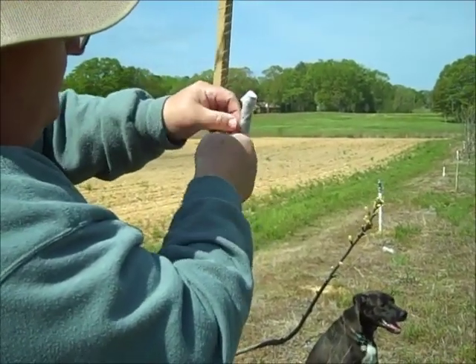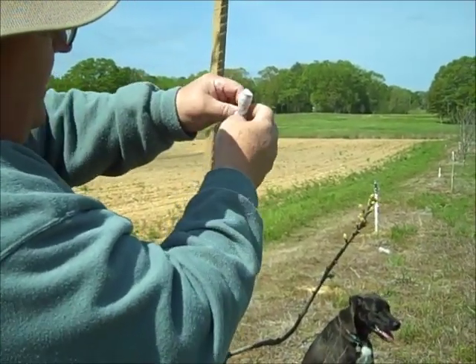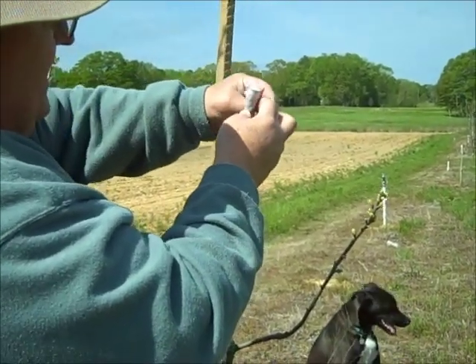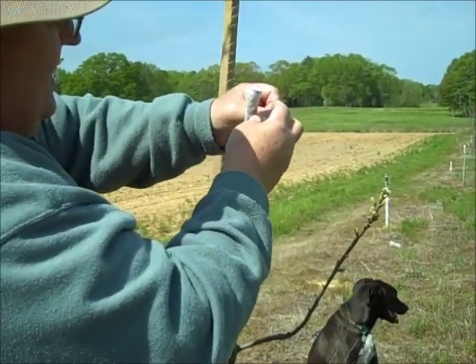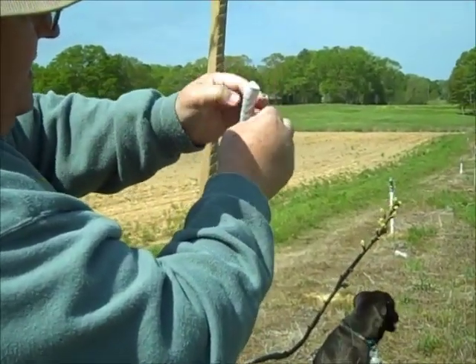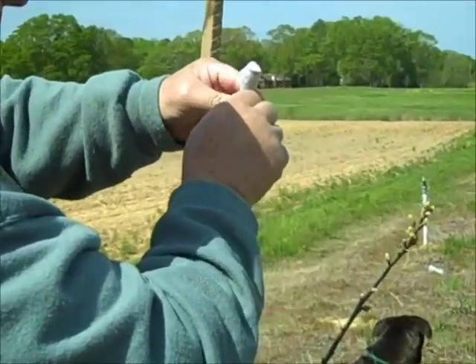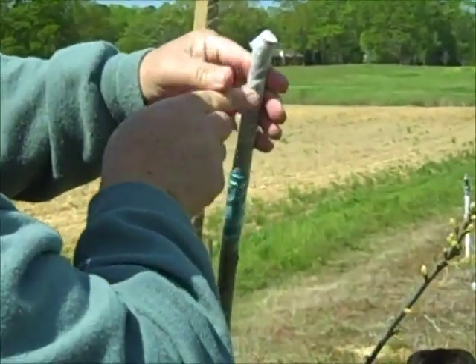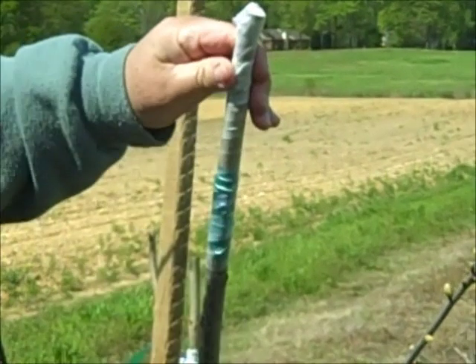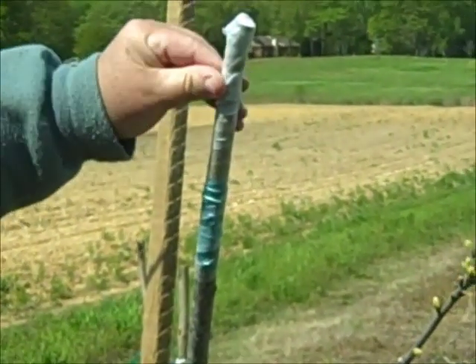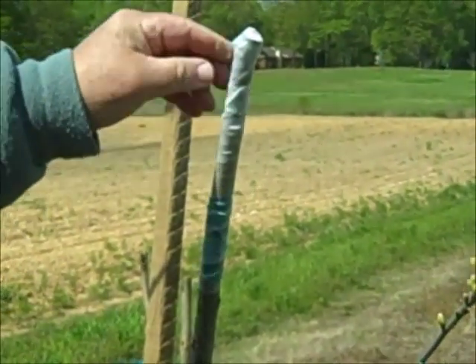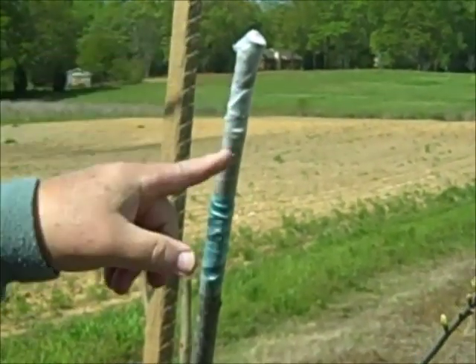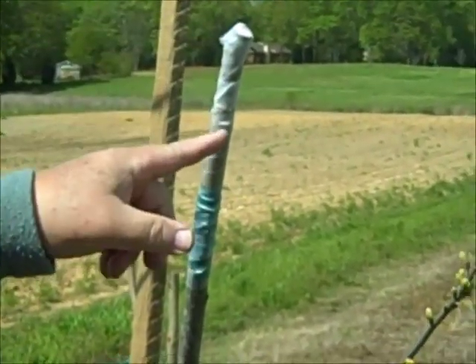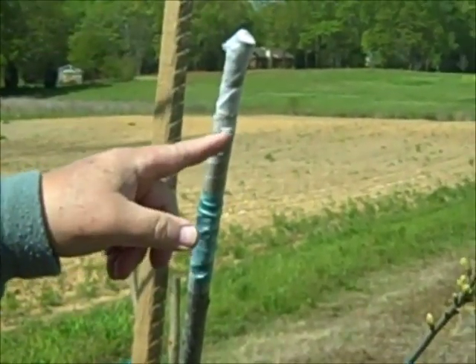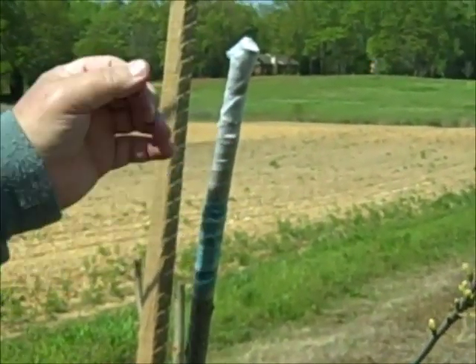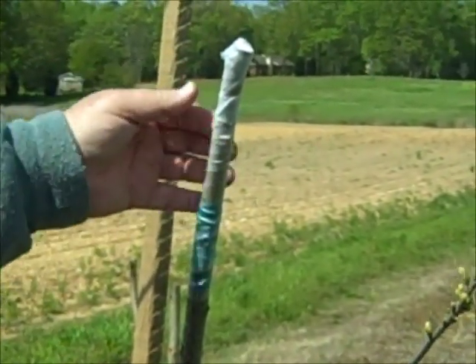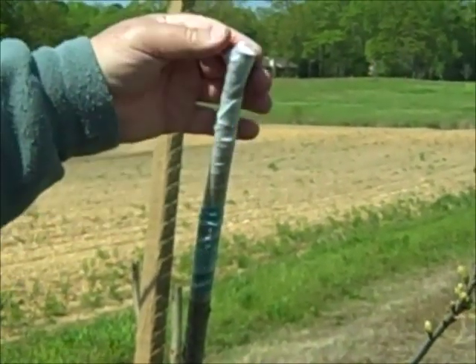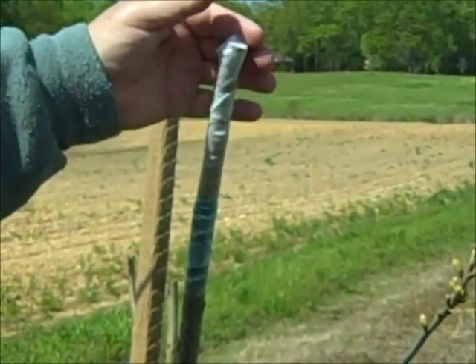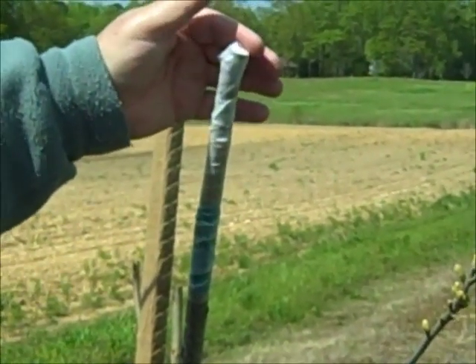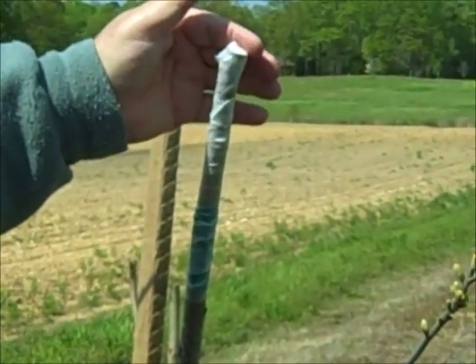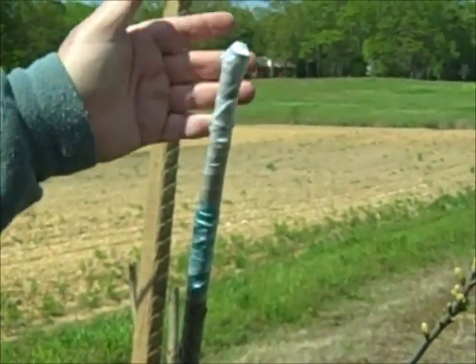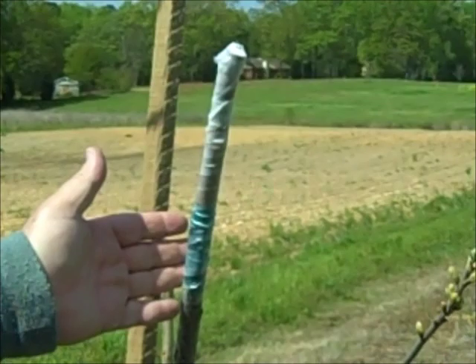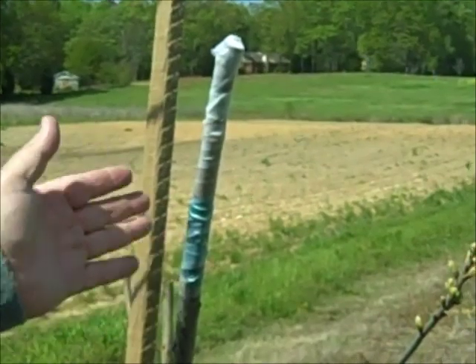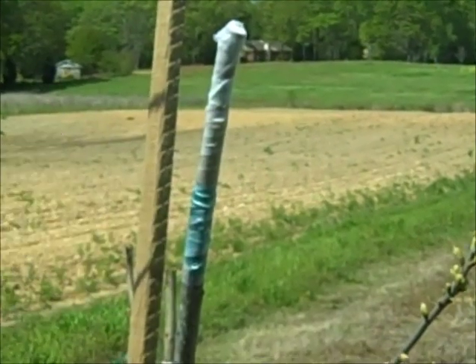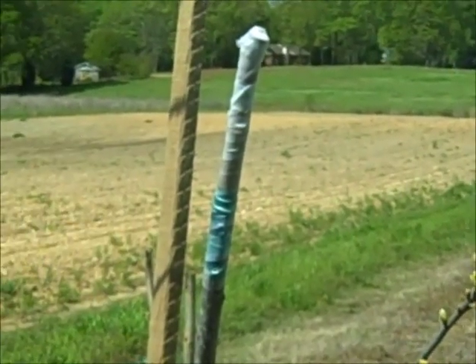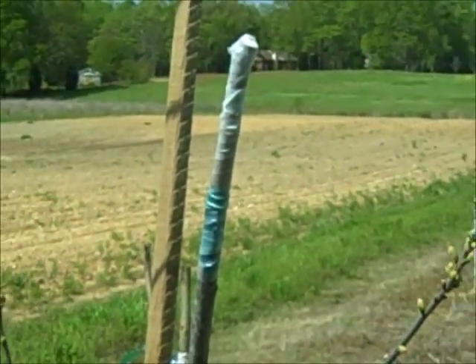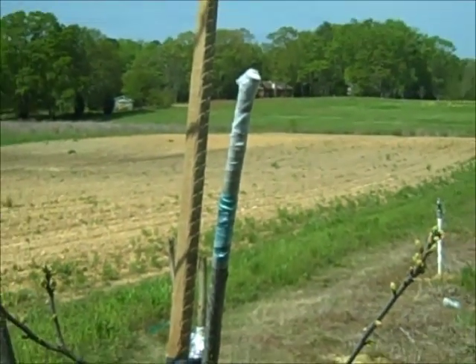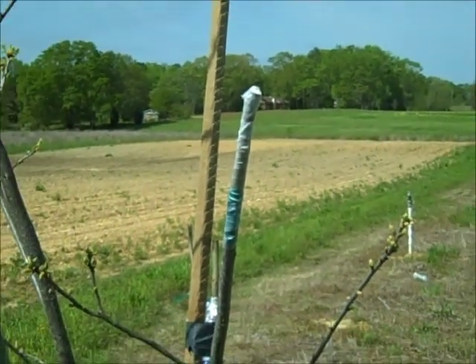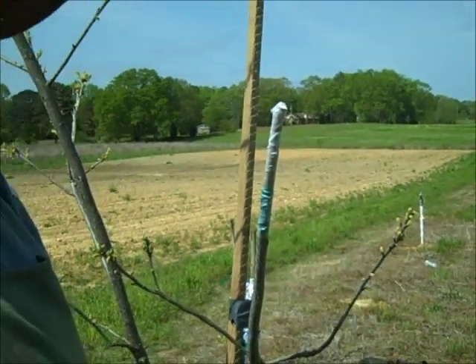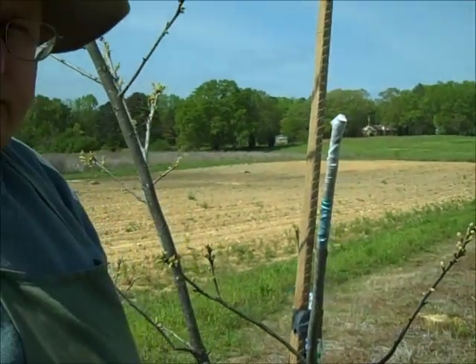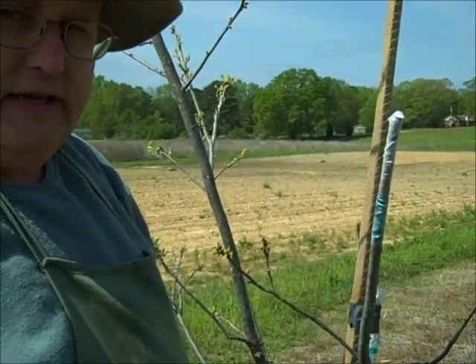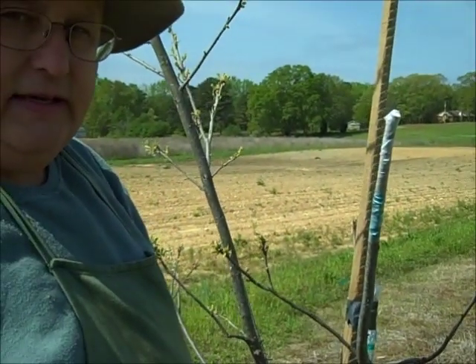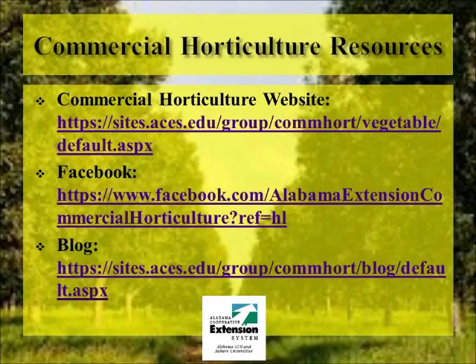Cover the whole graft like that. These buds, when they take, will actually grow right through that parafilm. So we're finished with that — that's your four-flap or banana graft.